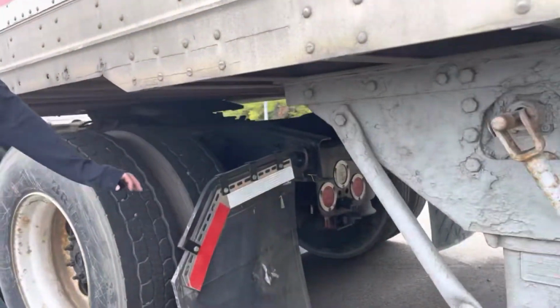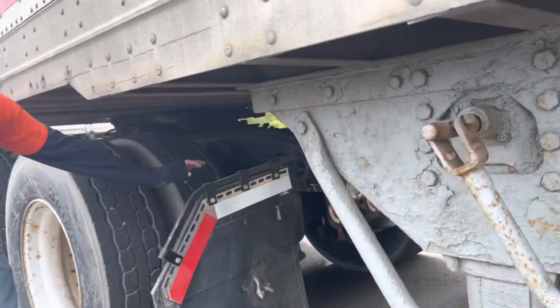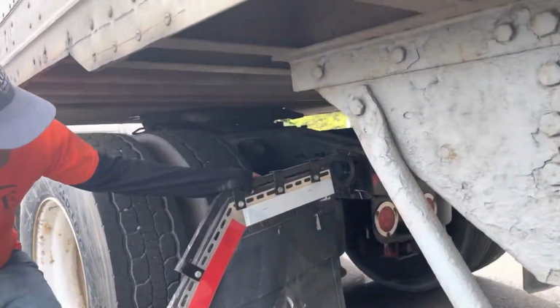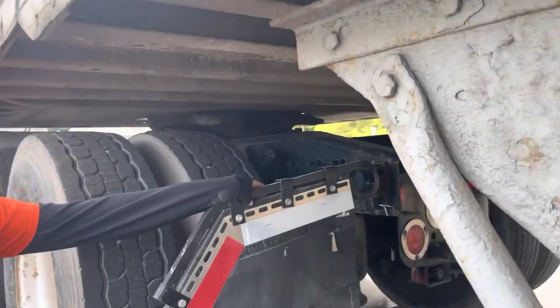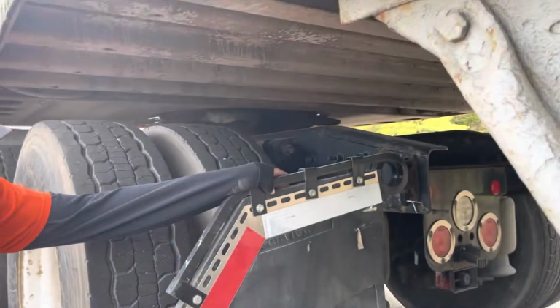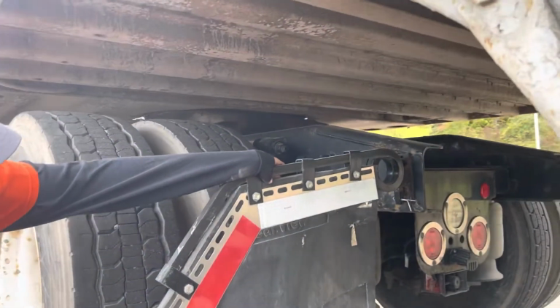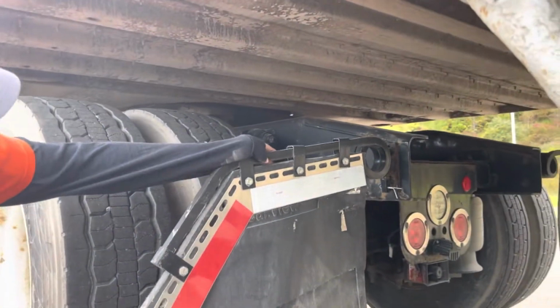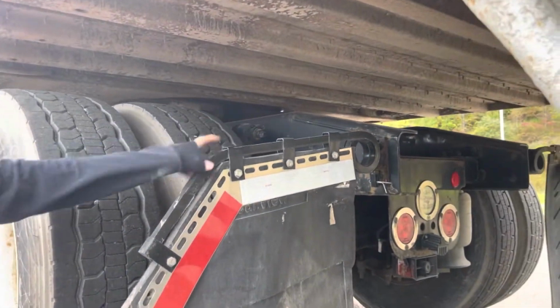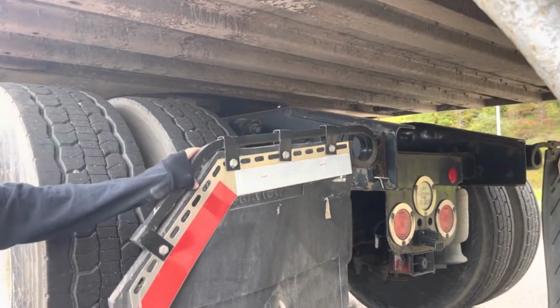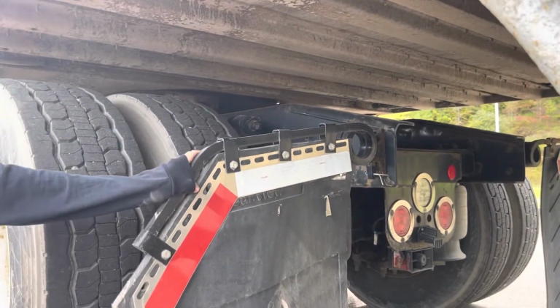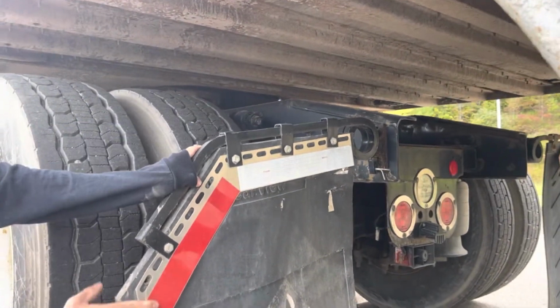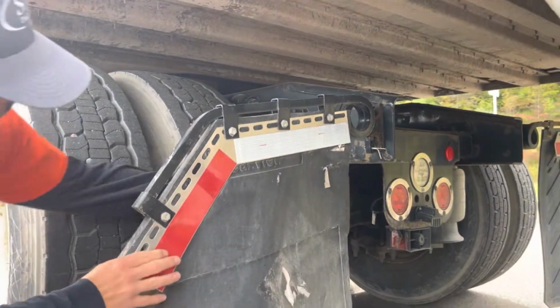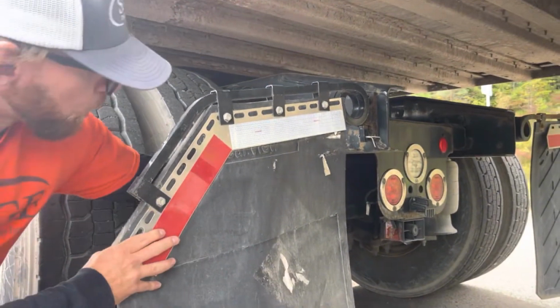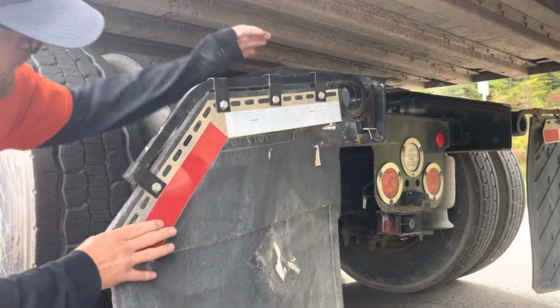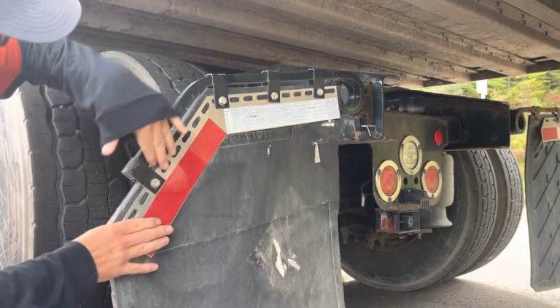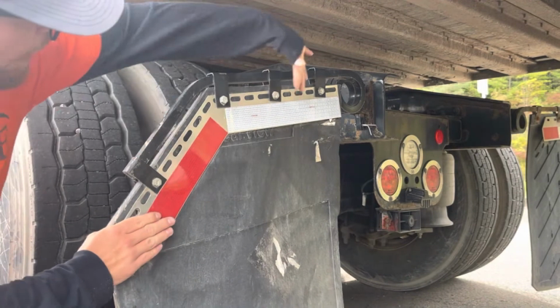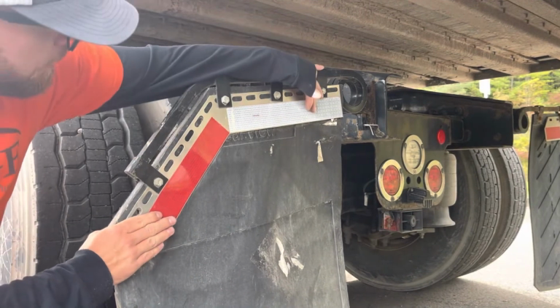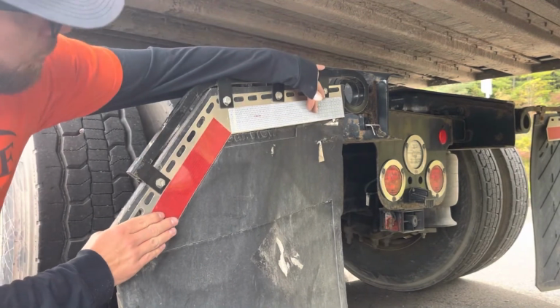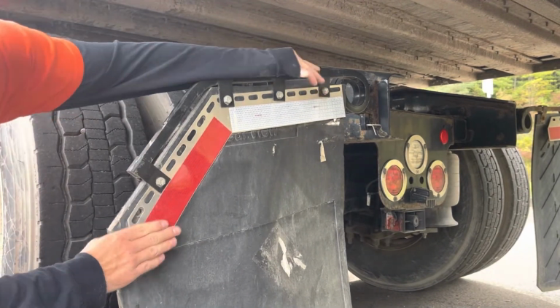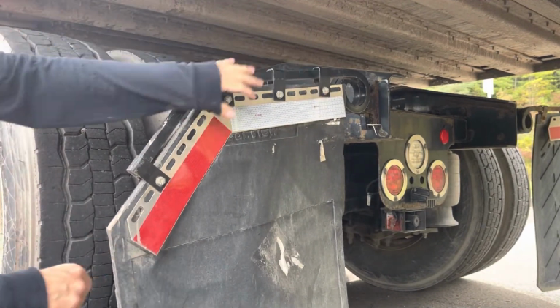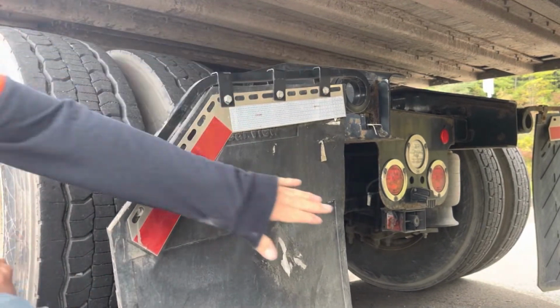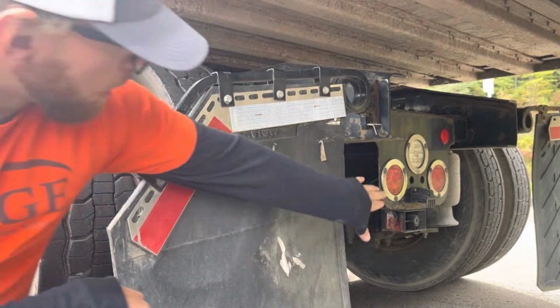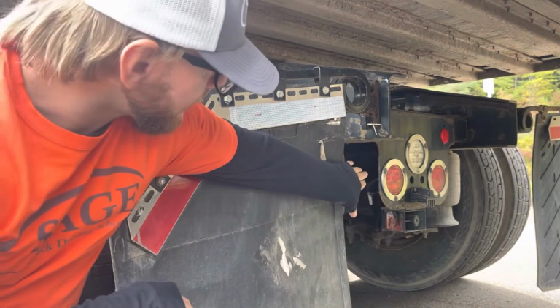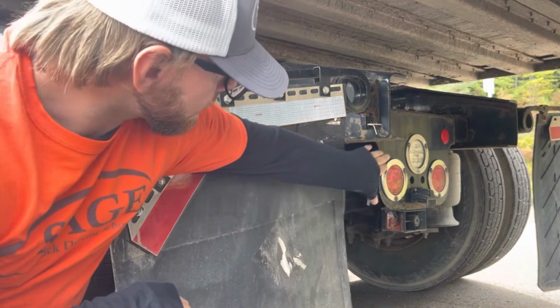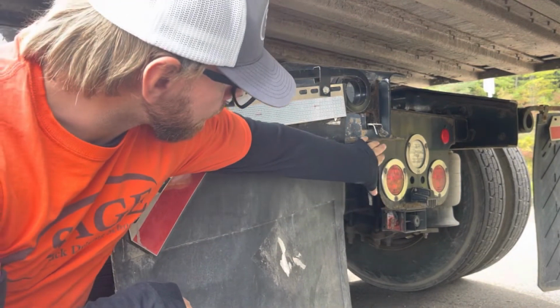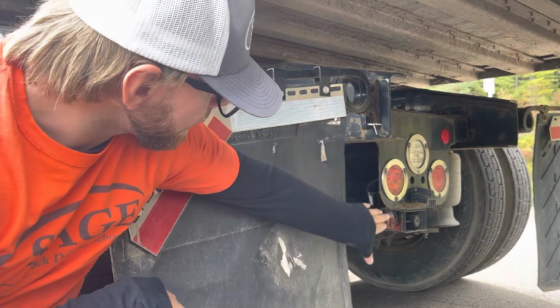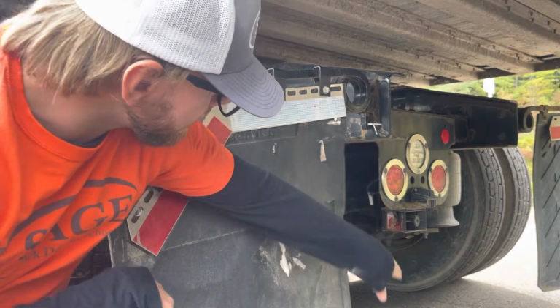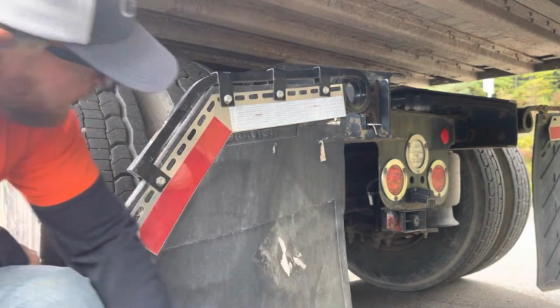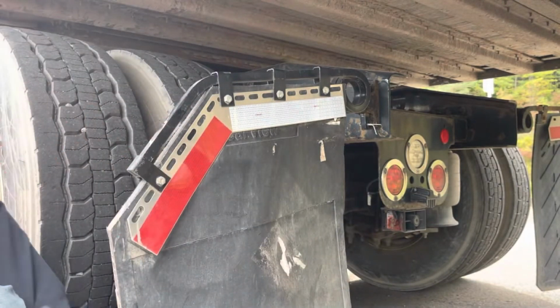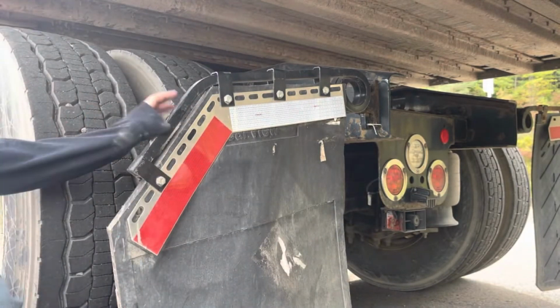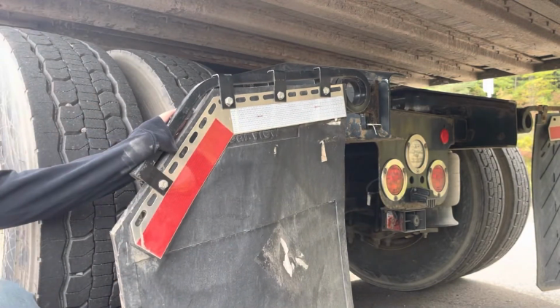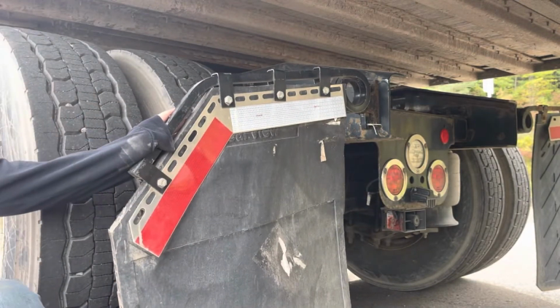Finishing off the back of the tractor, we have our rear mud flap. It is securely mounted, wide enough to cover both duals, and has the proper DOT reflective tape on it. Our taillights, reverse light, and license plate light are all clean, clear, and unbroken.